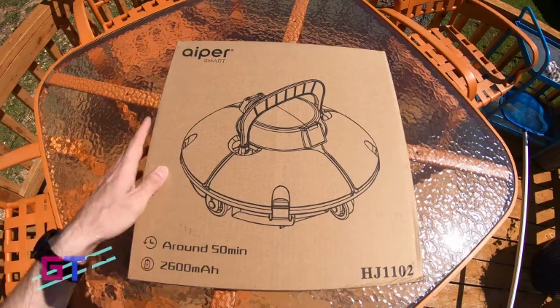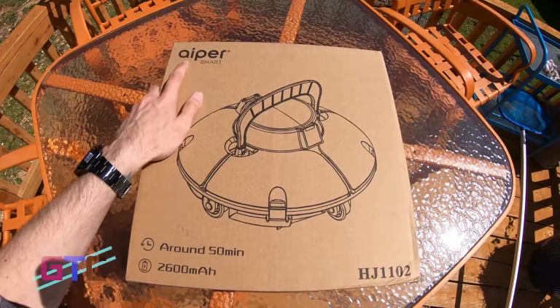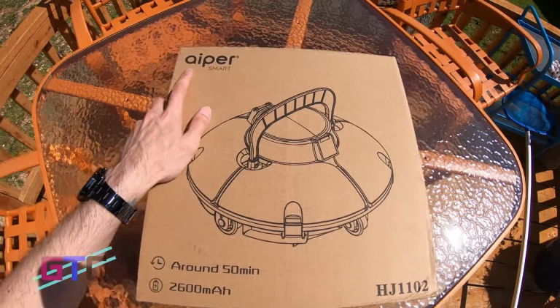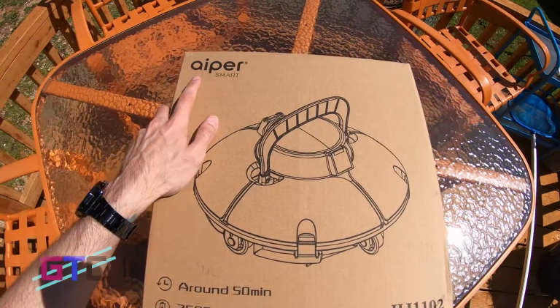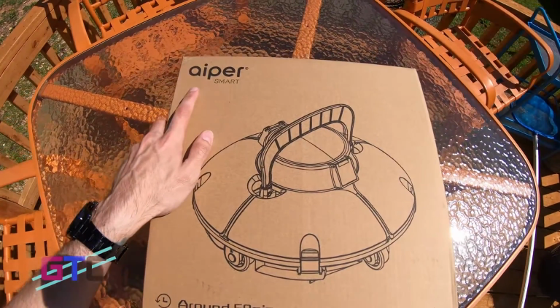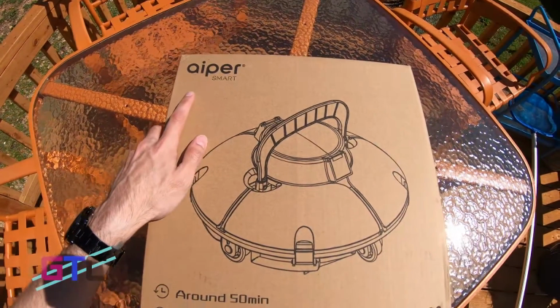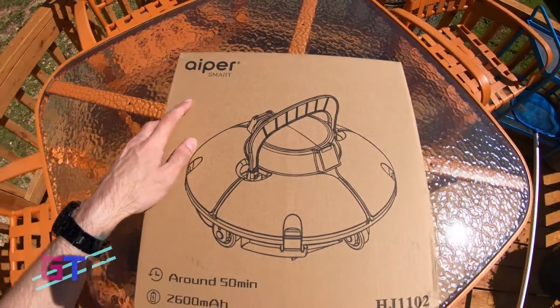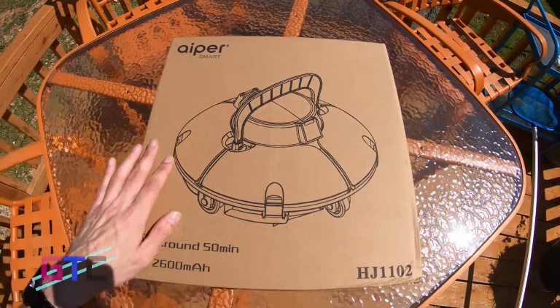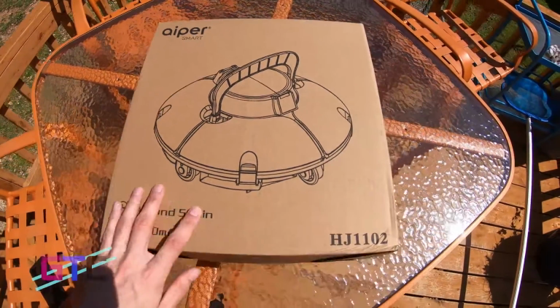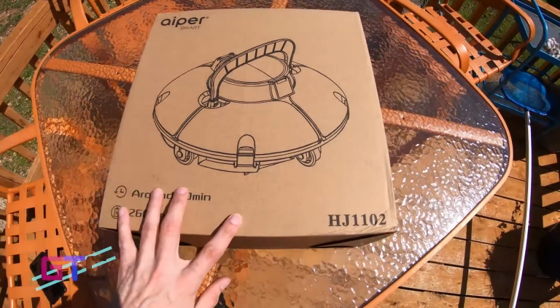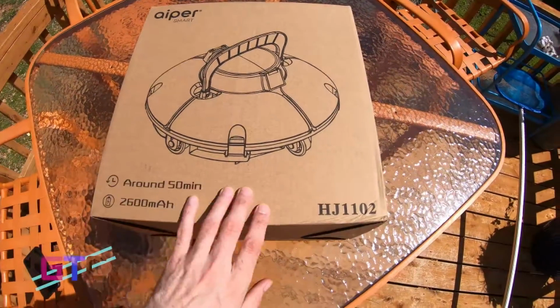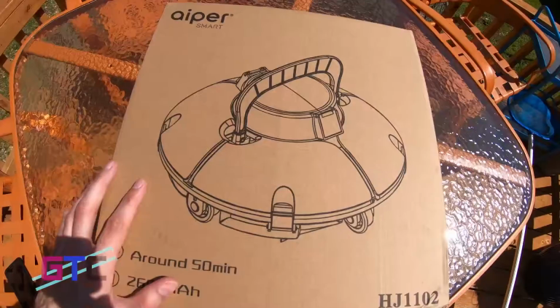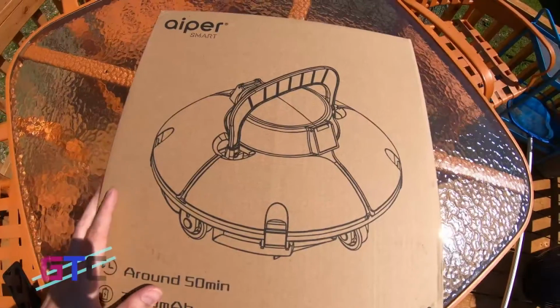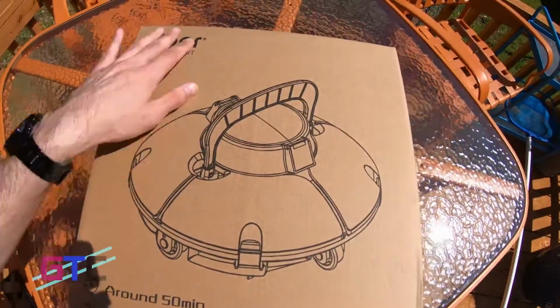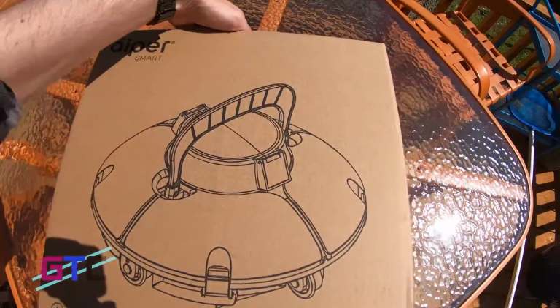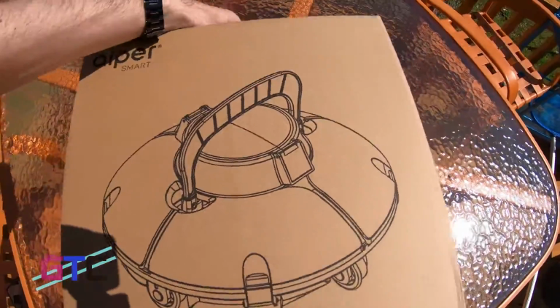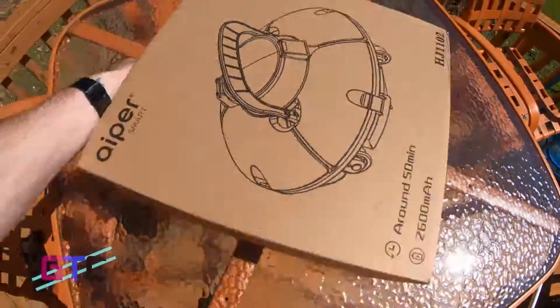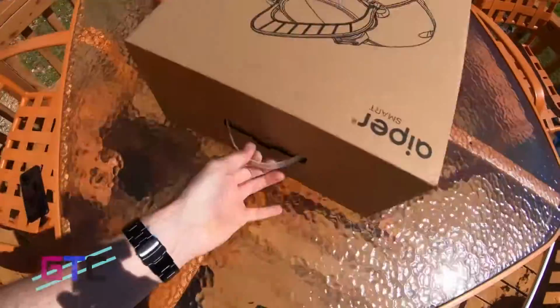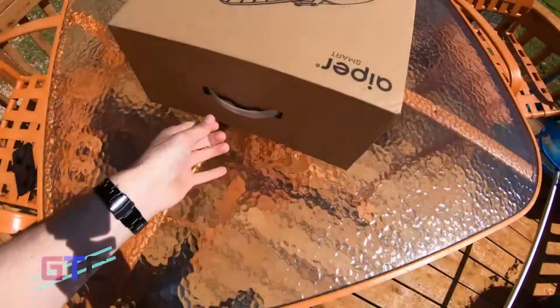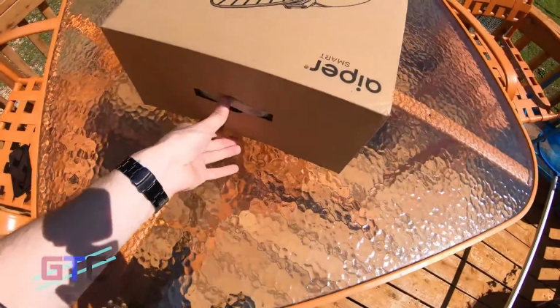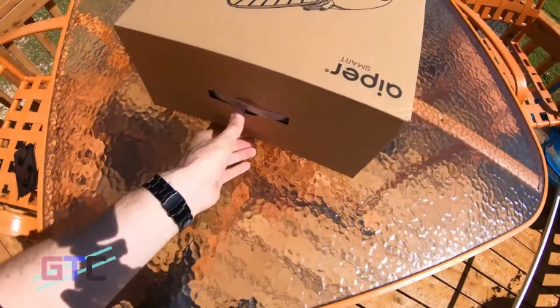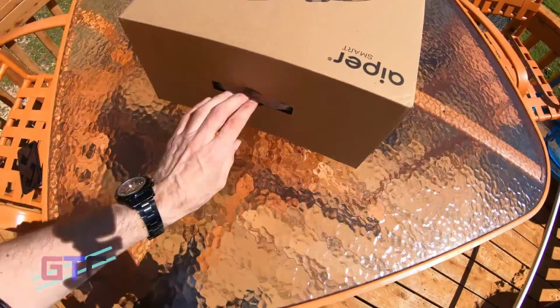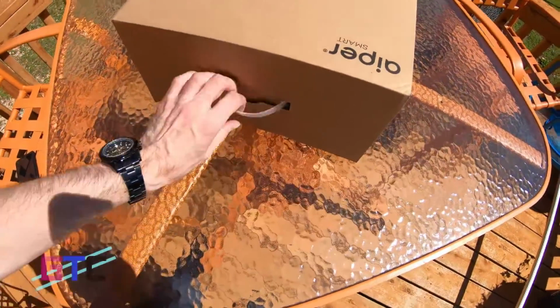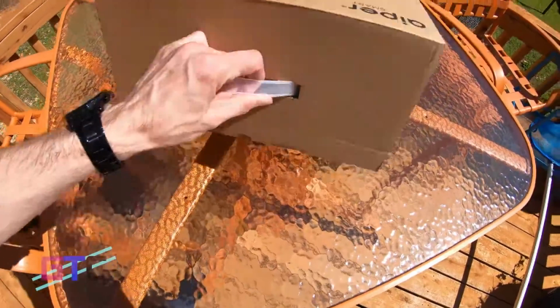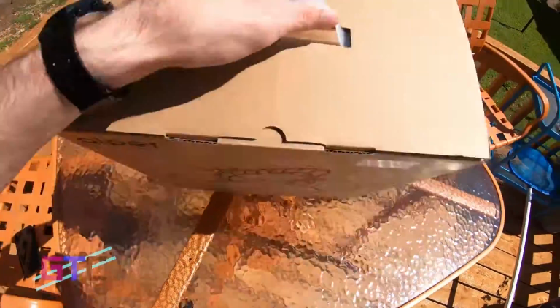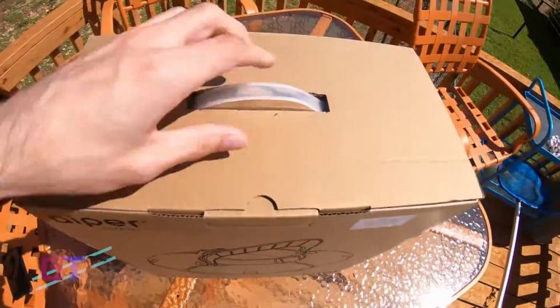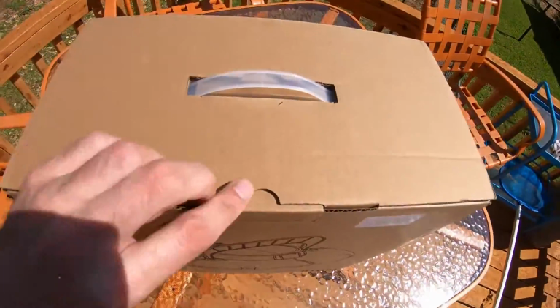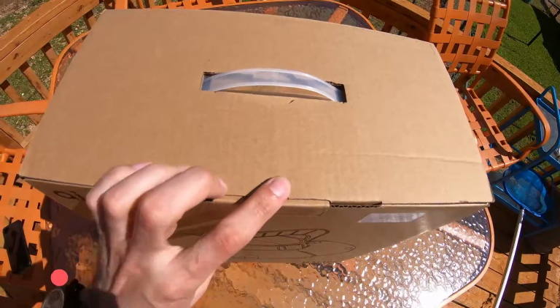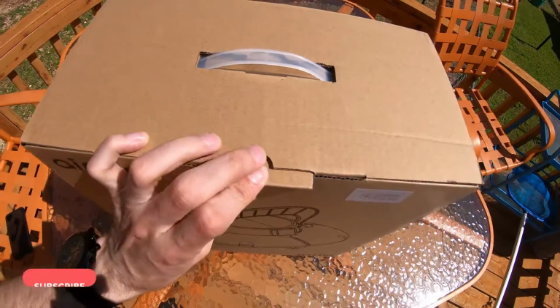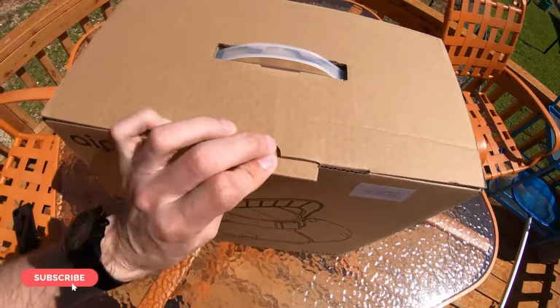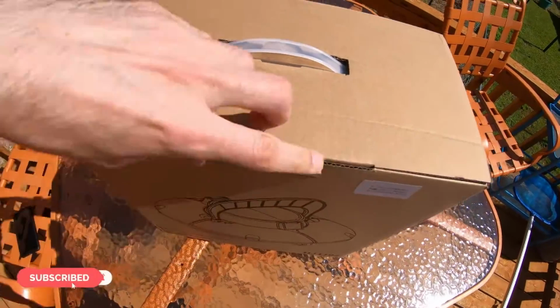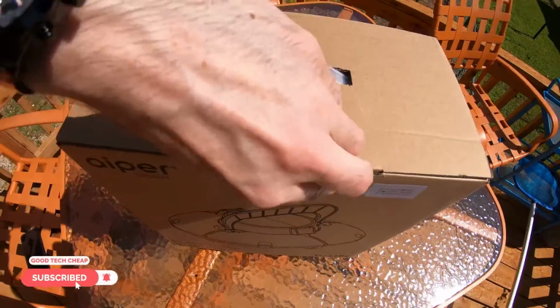We have the Apier smart vacuum. Let's get it out of the box so we can get this thing charged up, ready to go, and clean this pool.